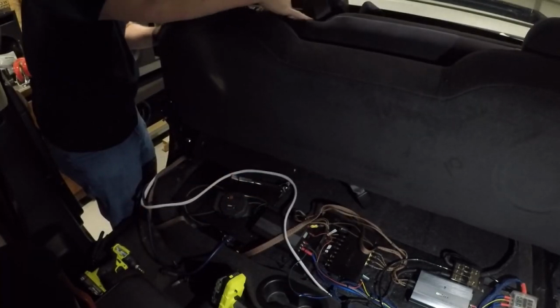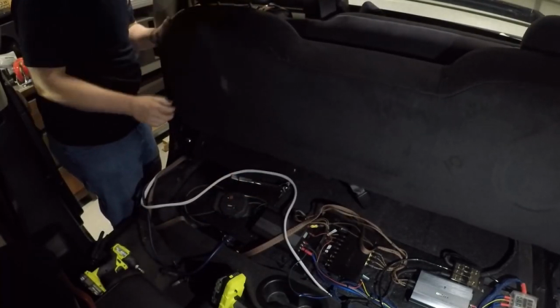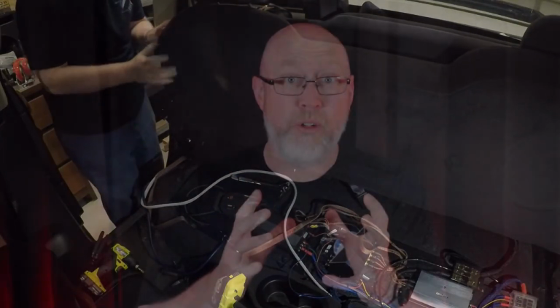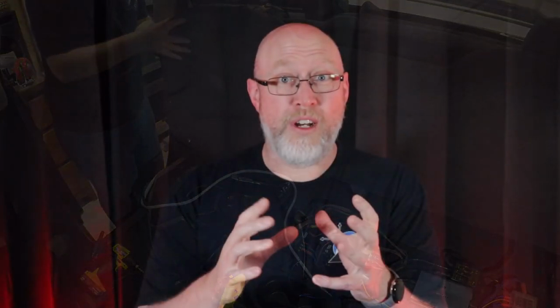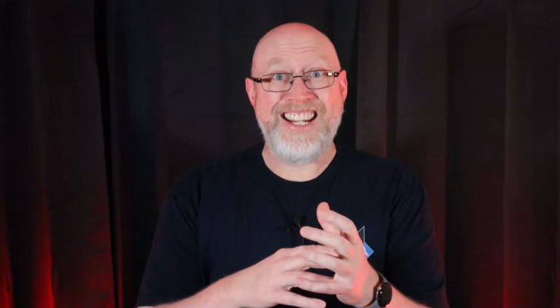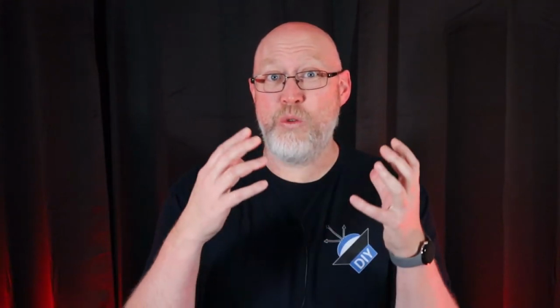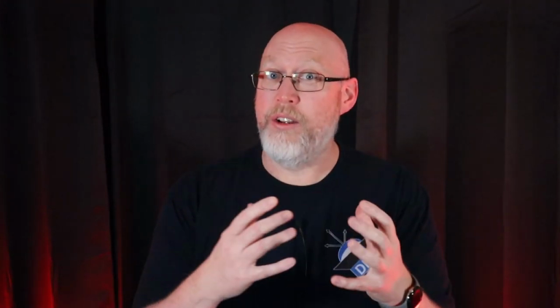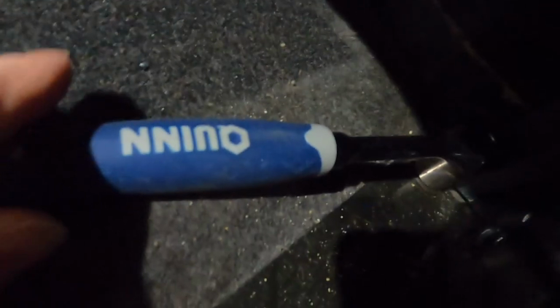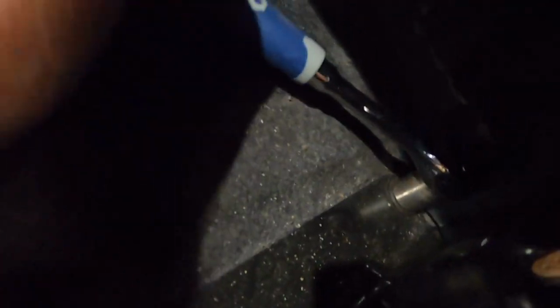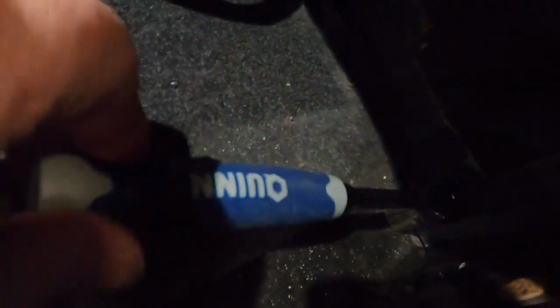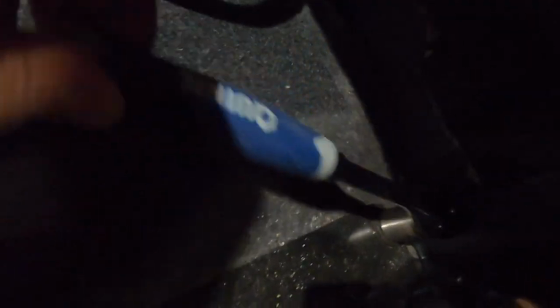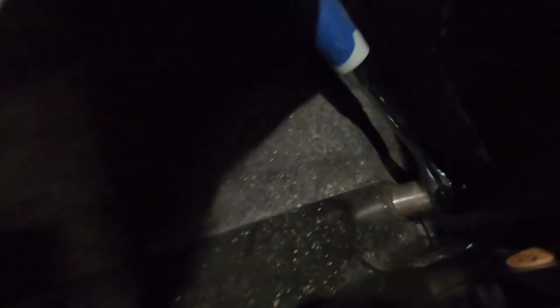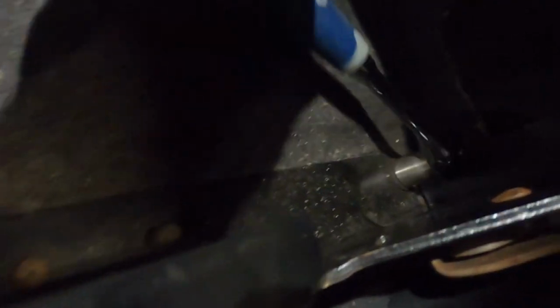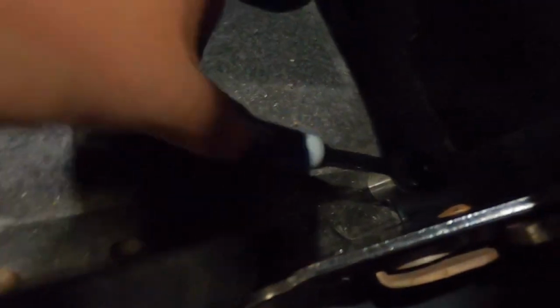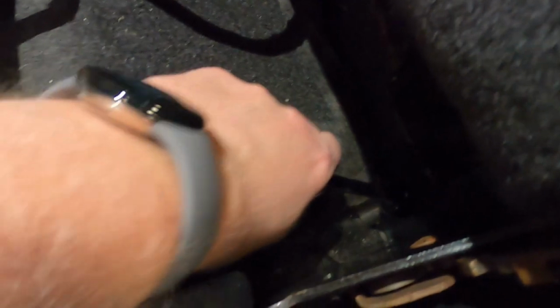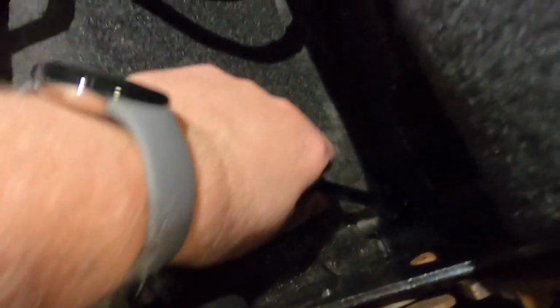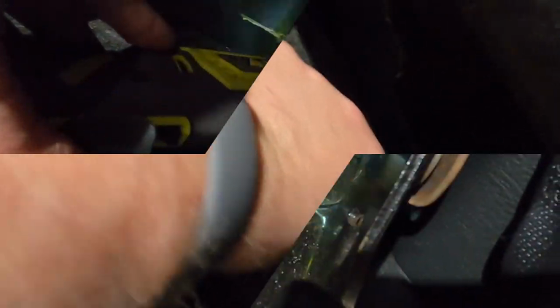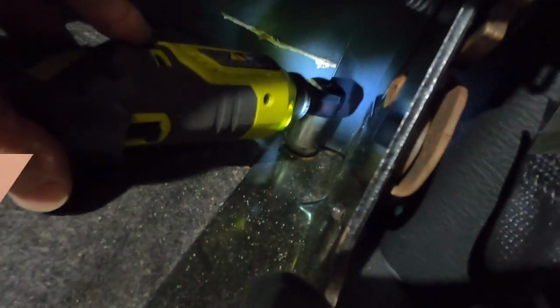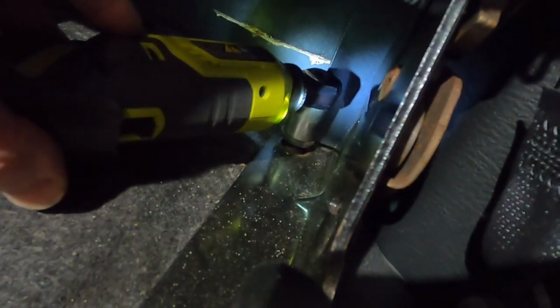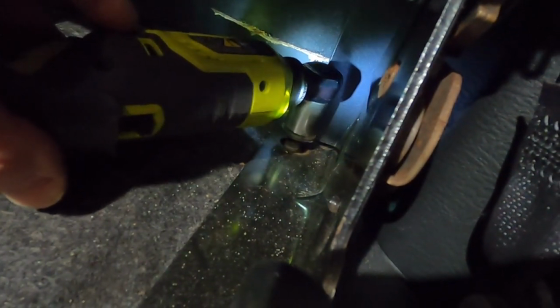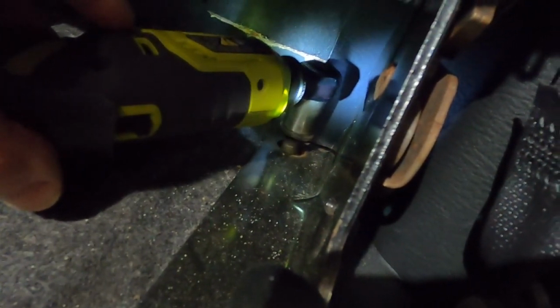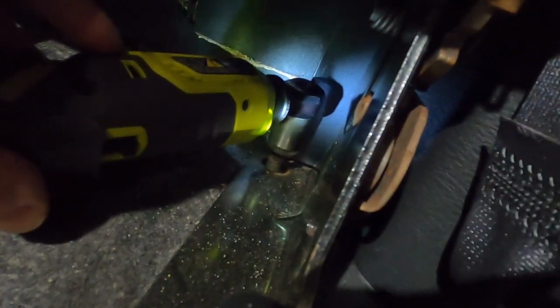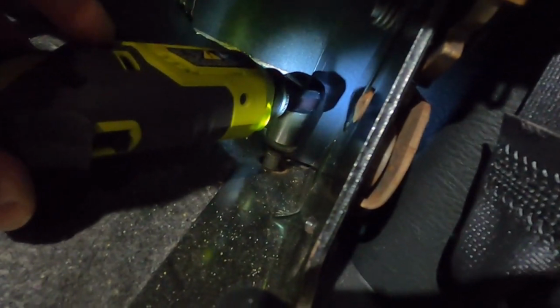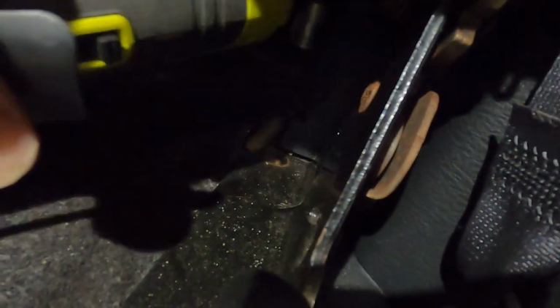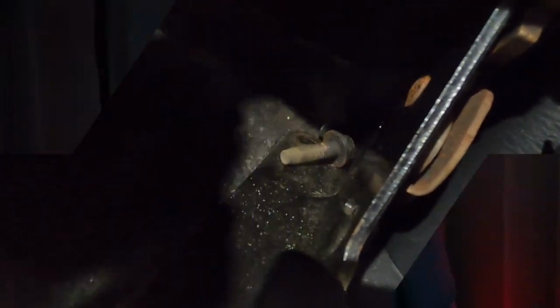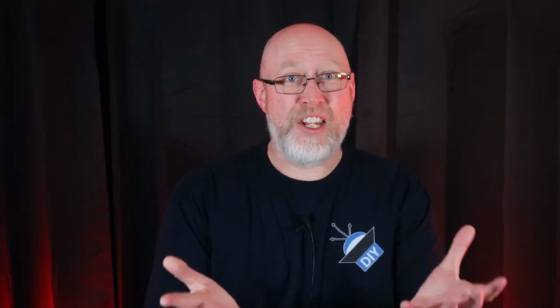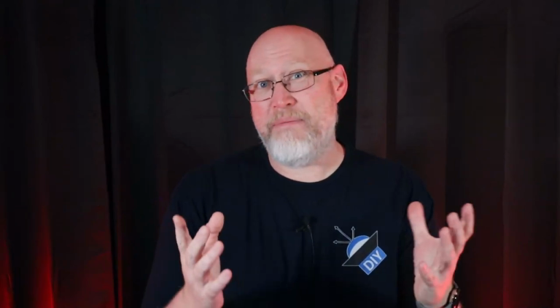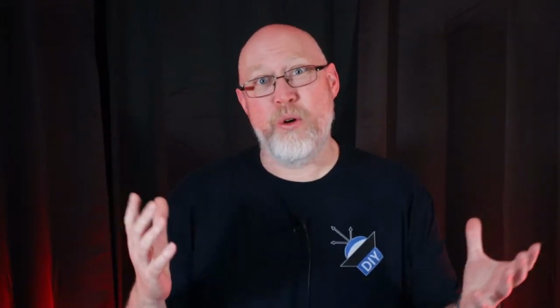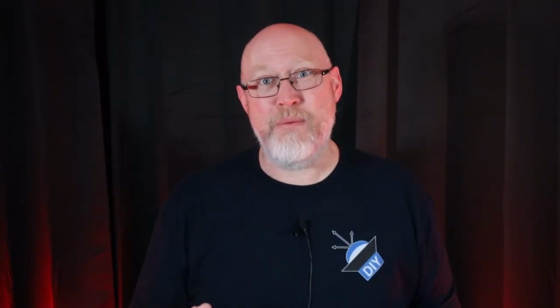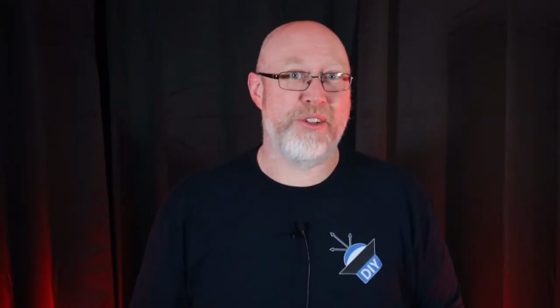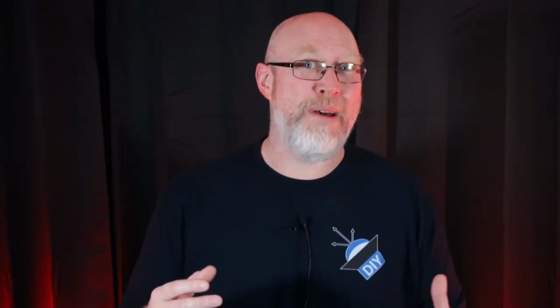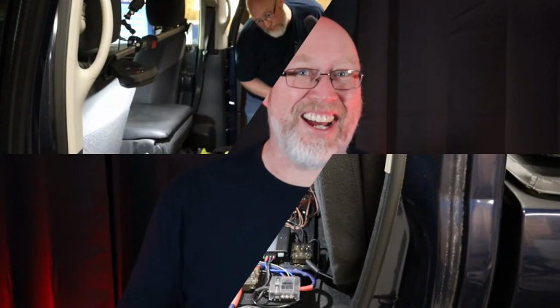With that seat belt removed, all I need to do is unbolt the seat. I'm going to loosen the bolts with a regular ratchet and then hit them with an electric ratchet. Now I've just got to do that three more times and slide the back seat out.